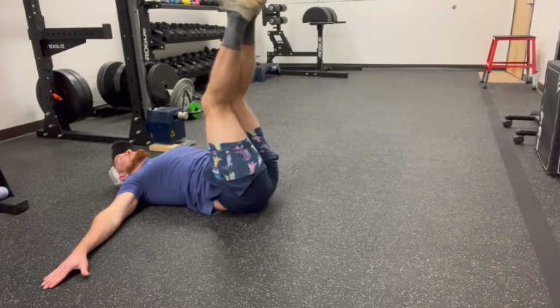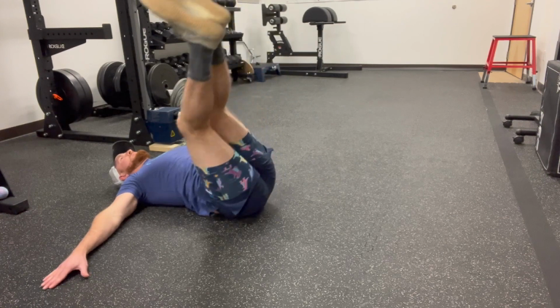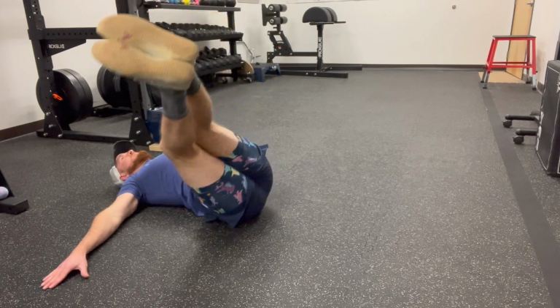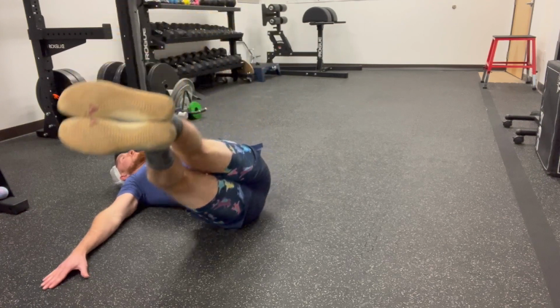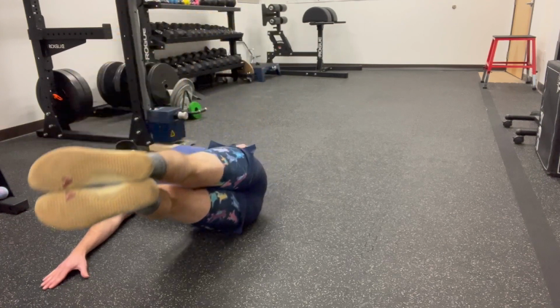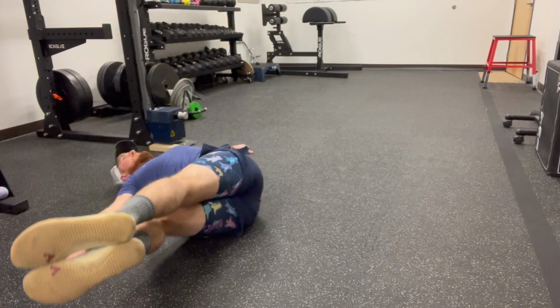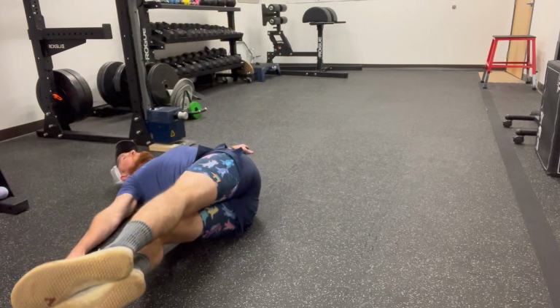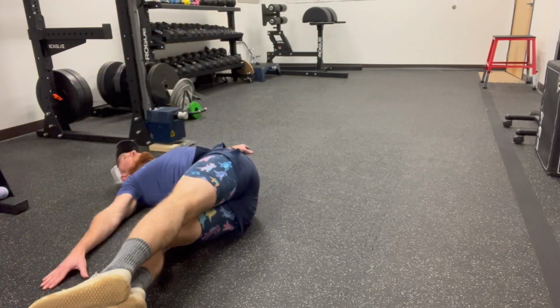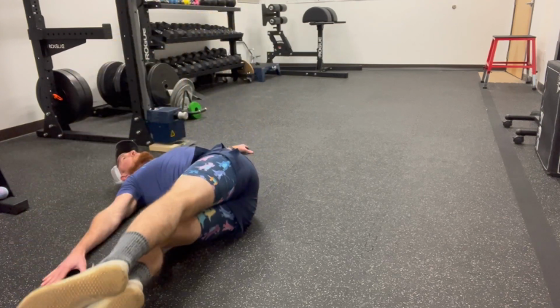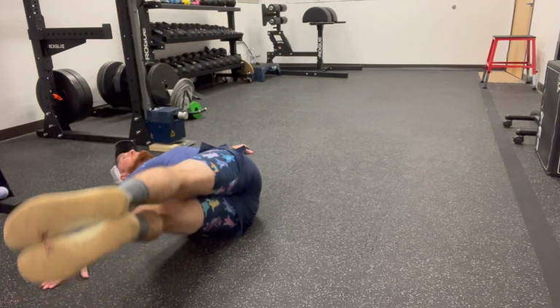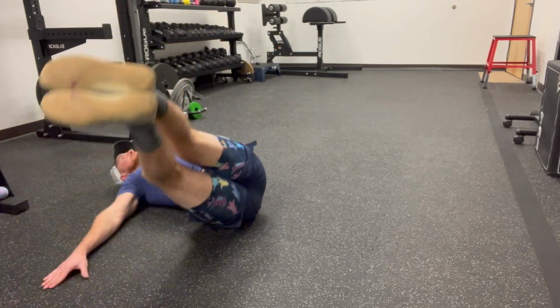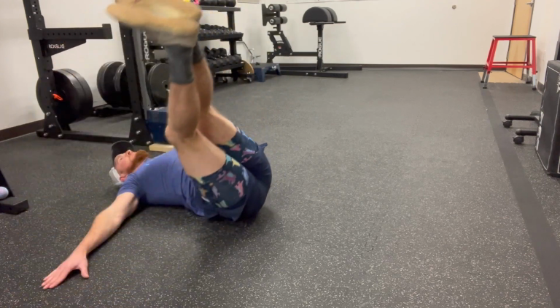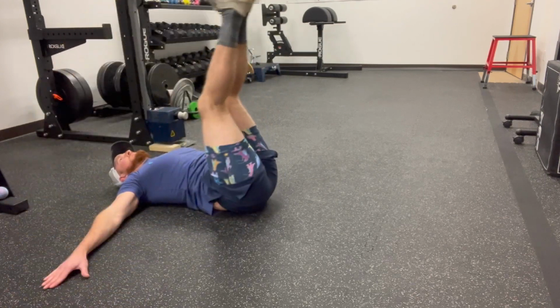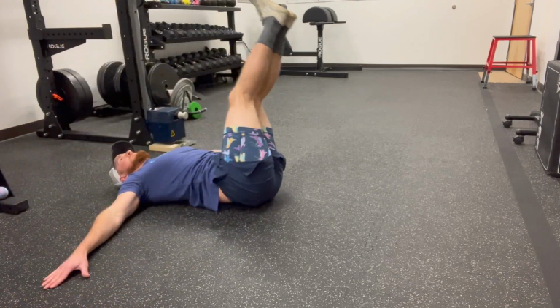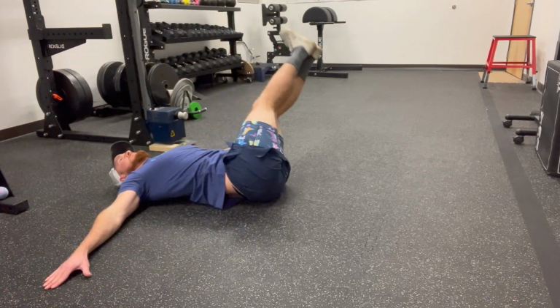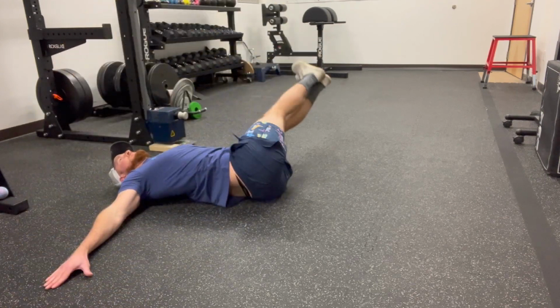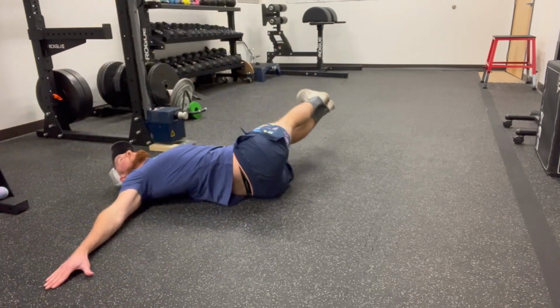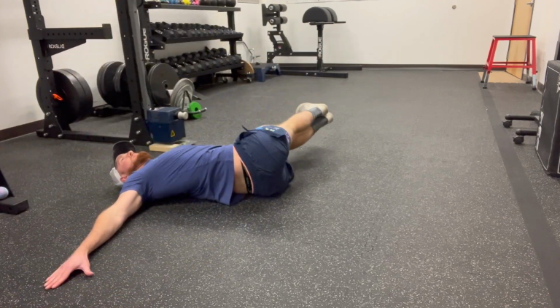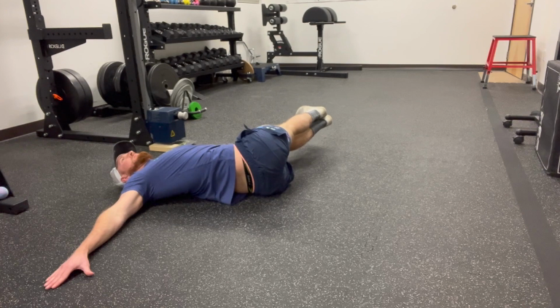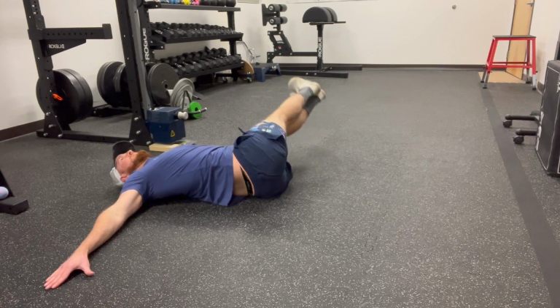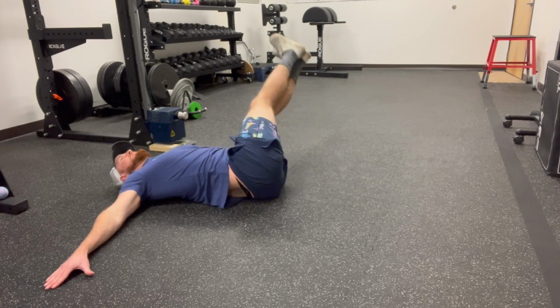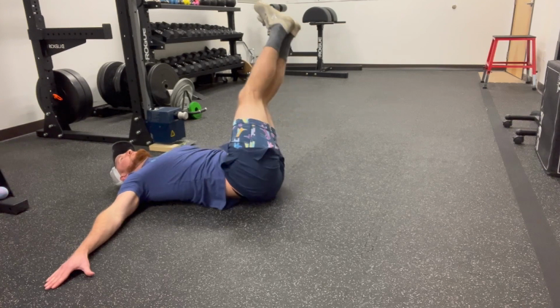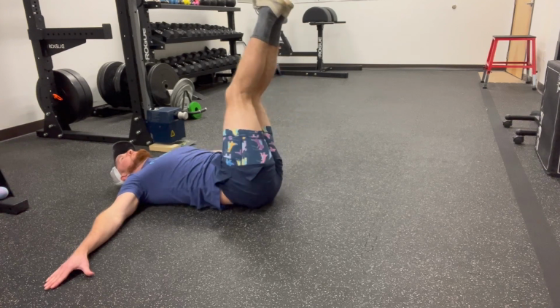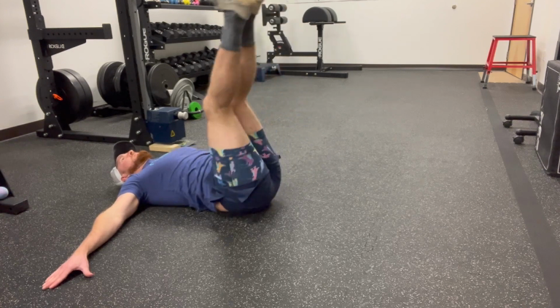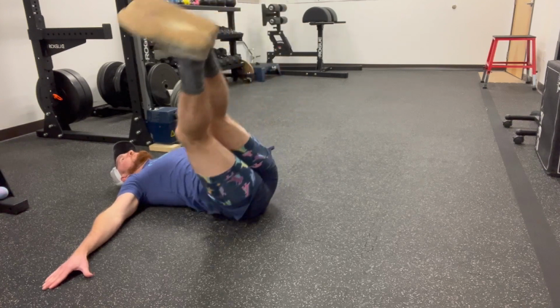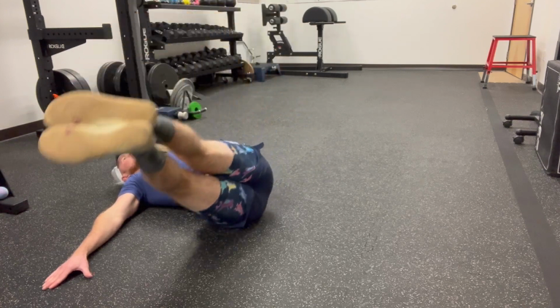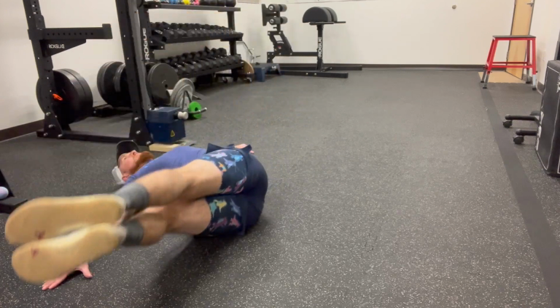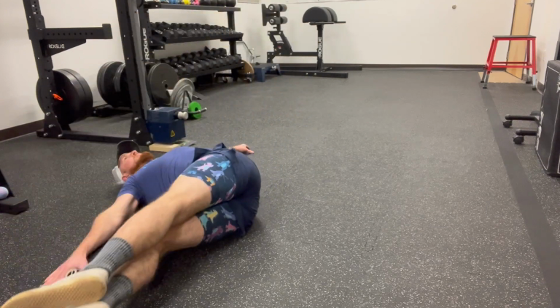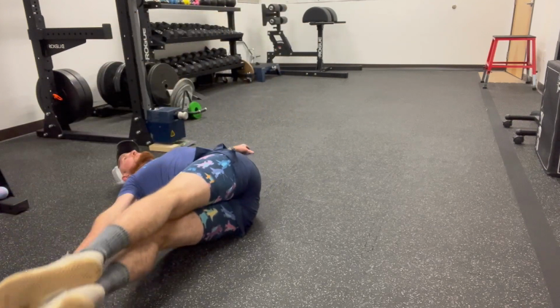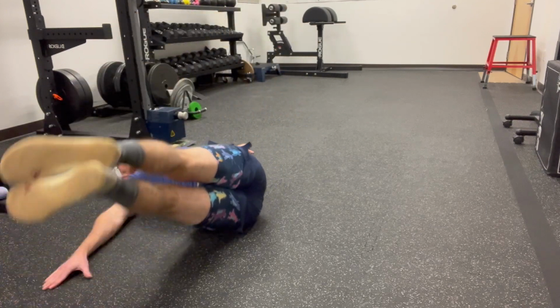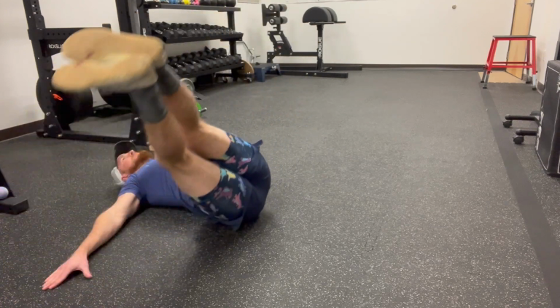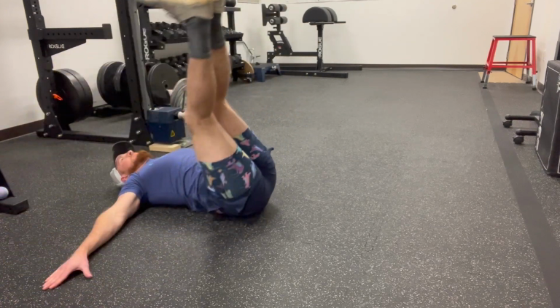As the trunk warms up, you'll be able to get your feet closer and closer to the ground. Recommend performing eight to 12 repetitions at a time for this one.